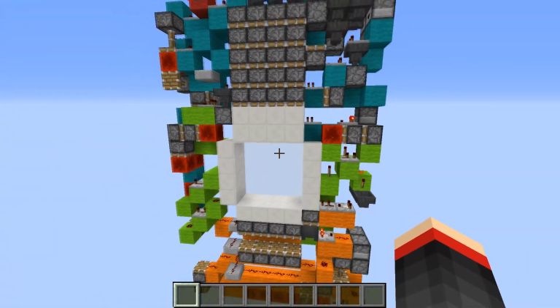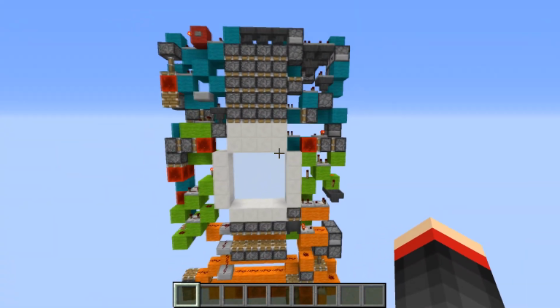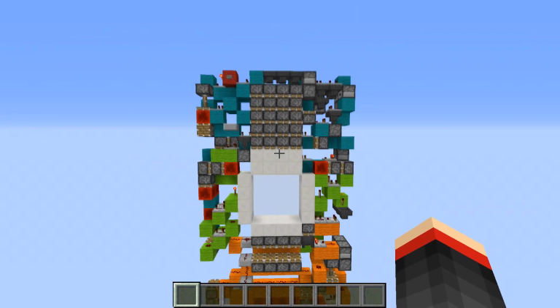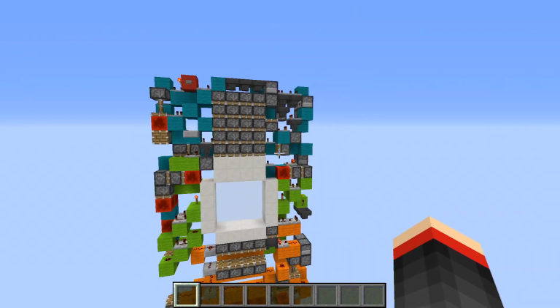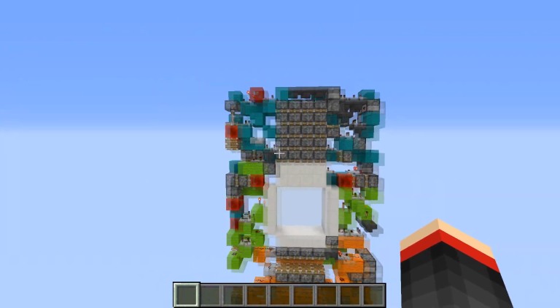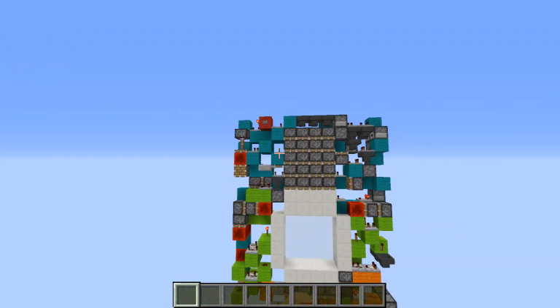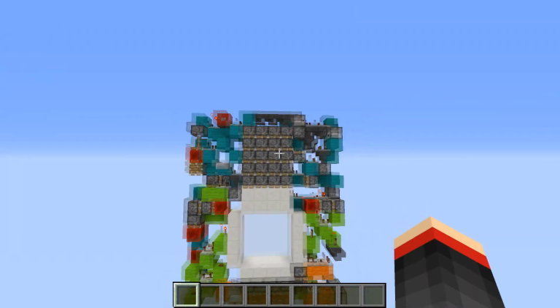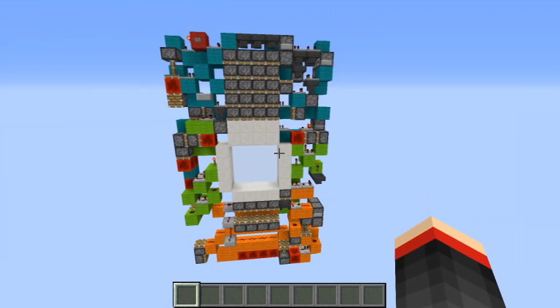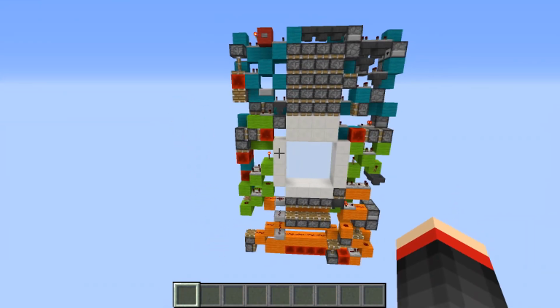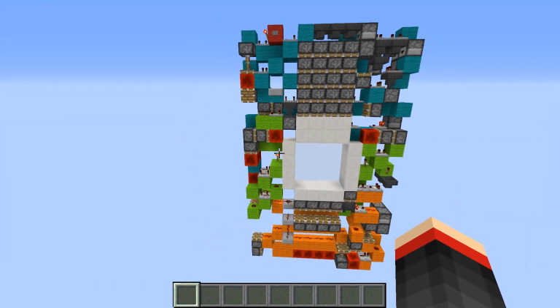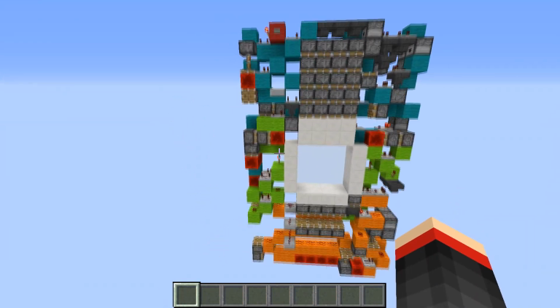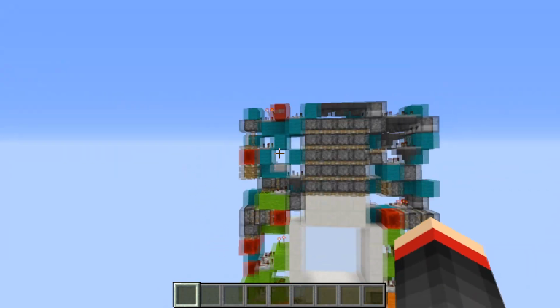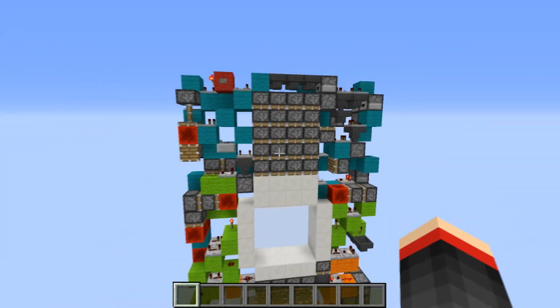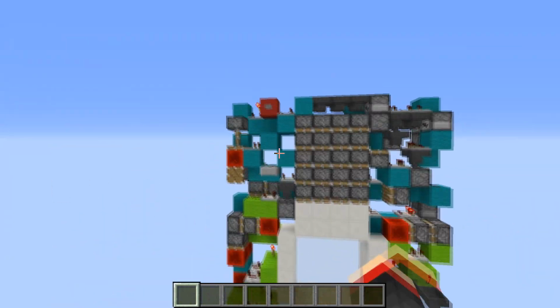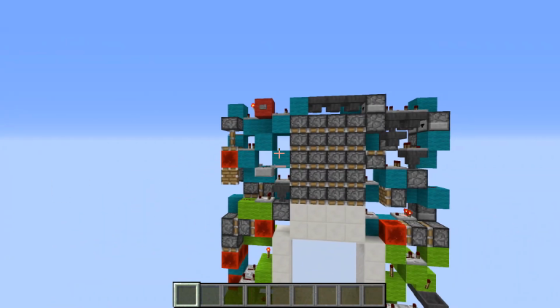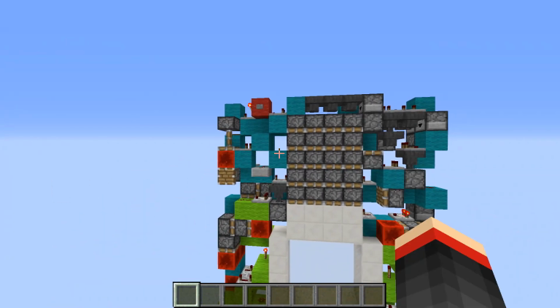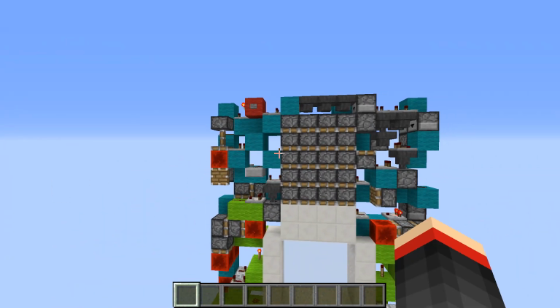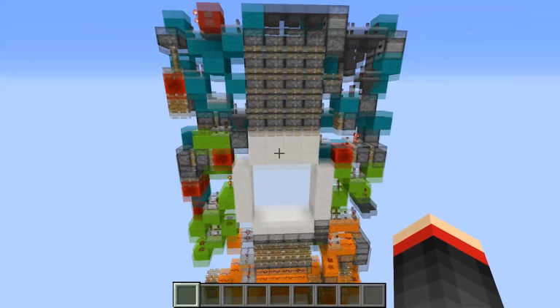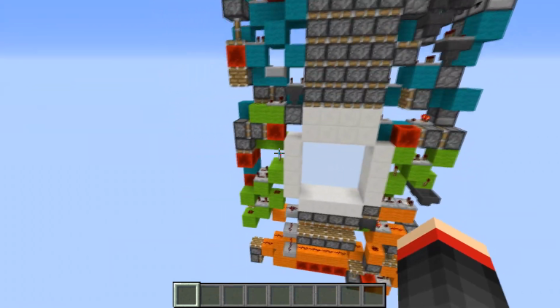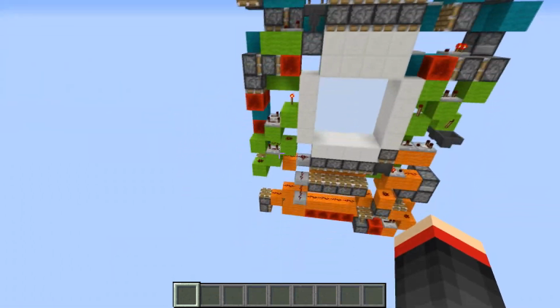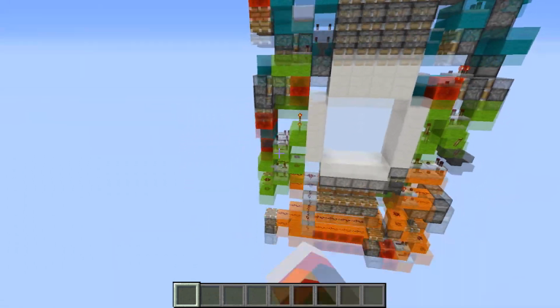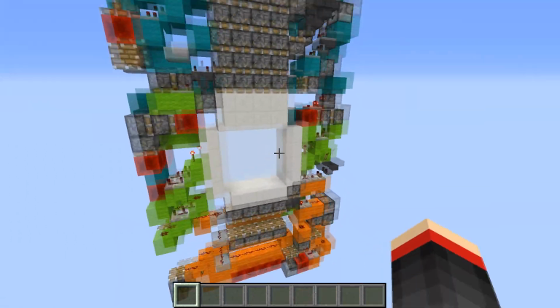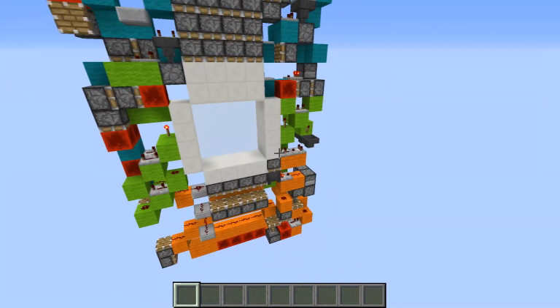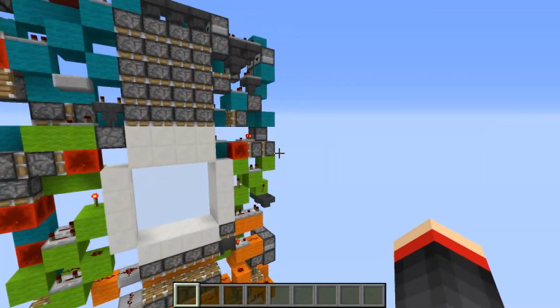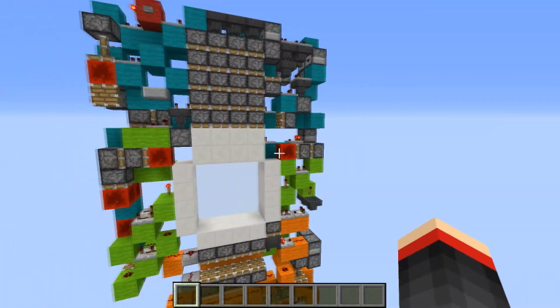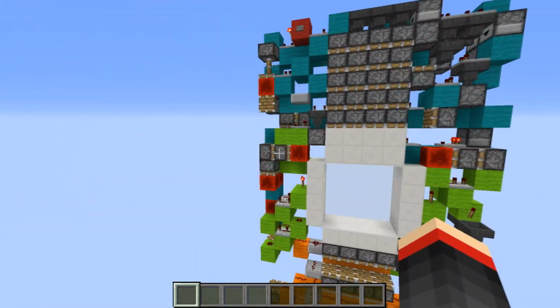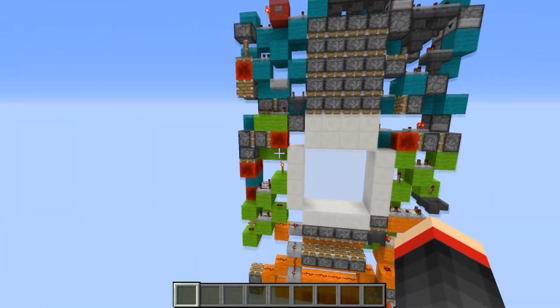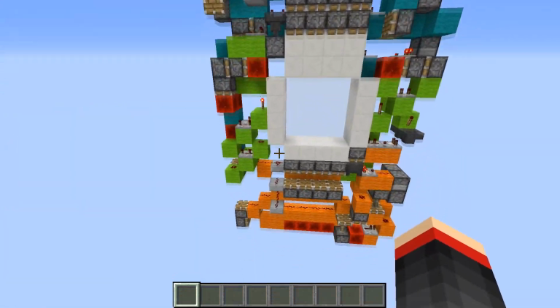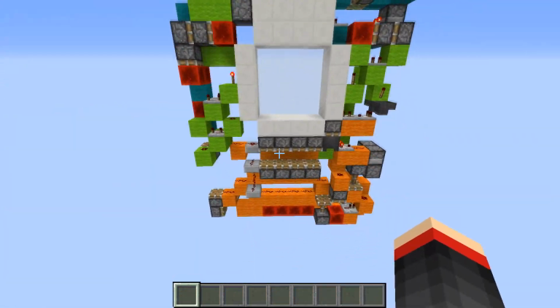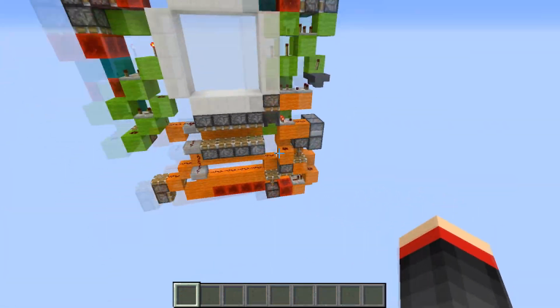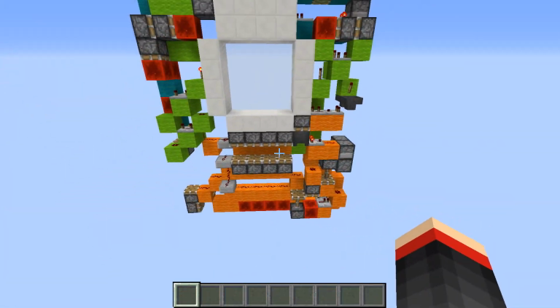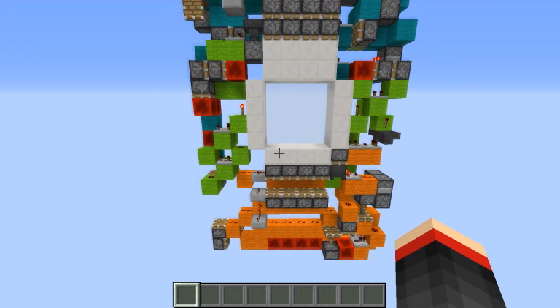Here's a version with the circuit color coding: cyan is the quad, lime is the redstone block double extenders on the side, and orange is the closing.